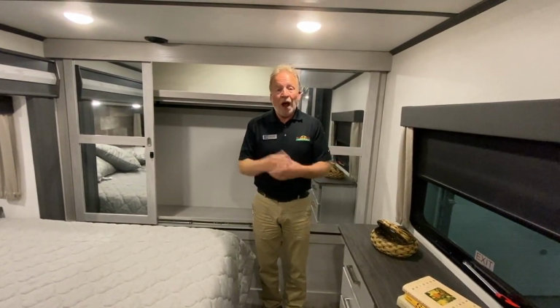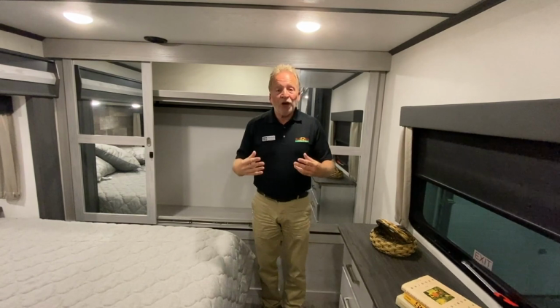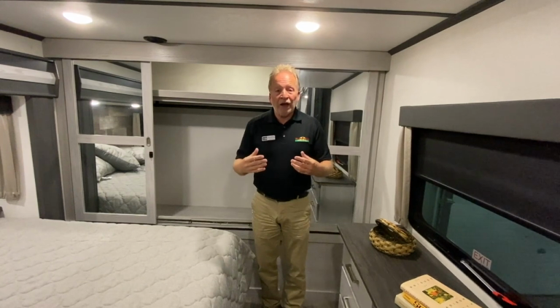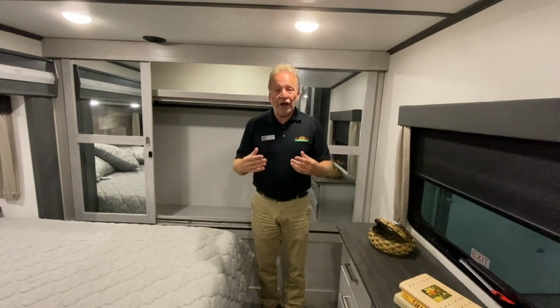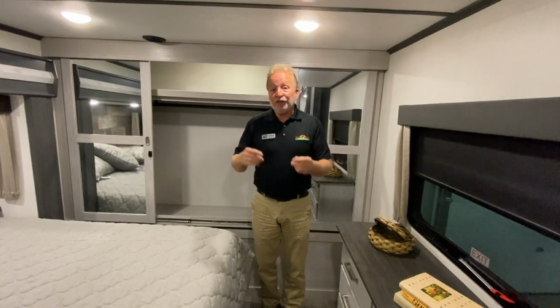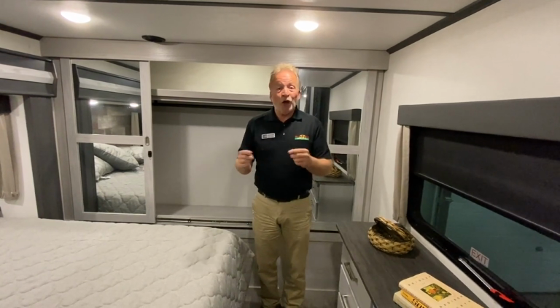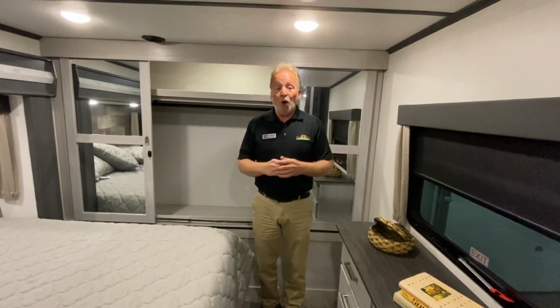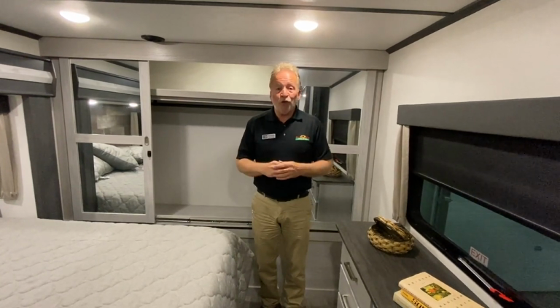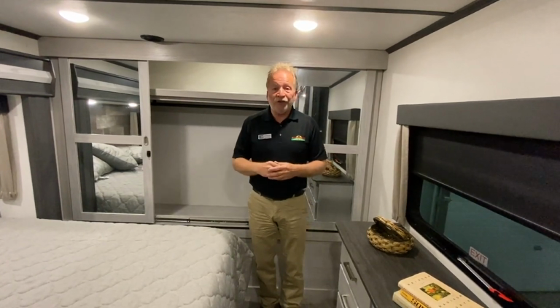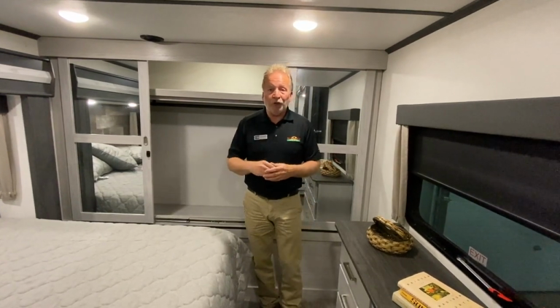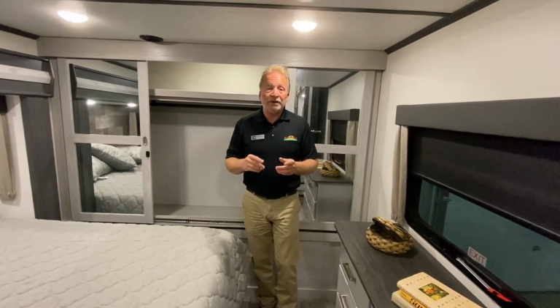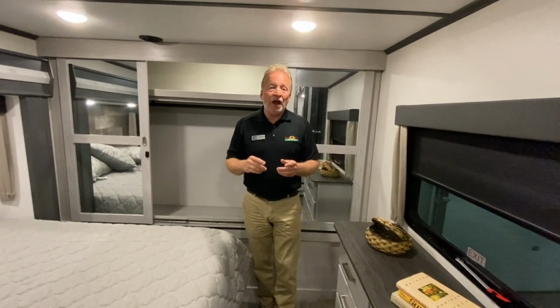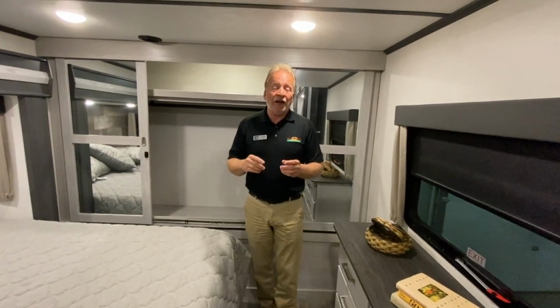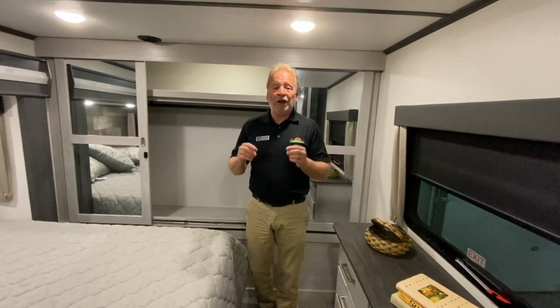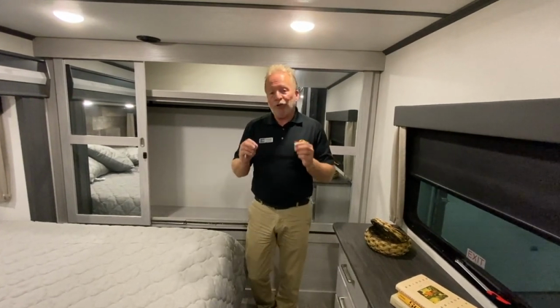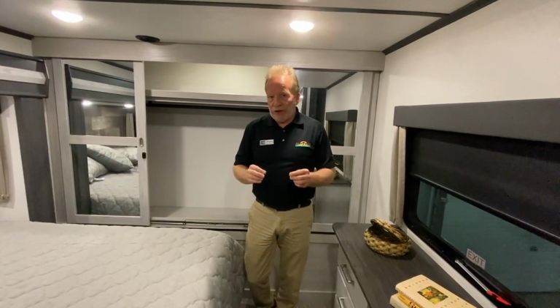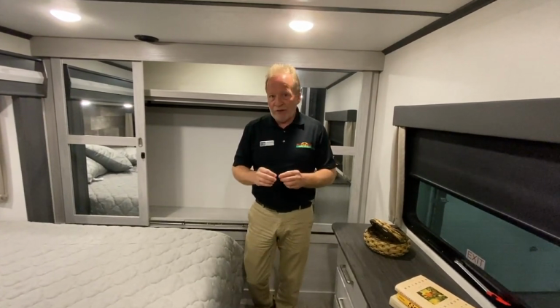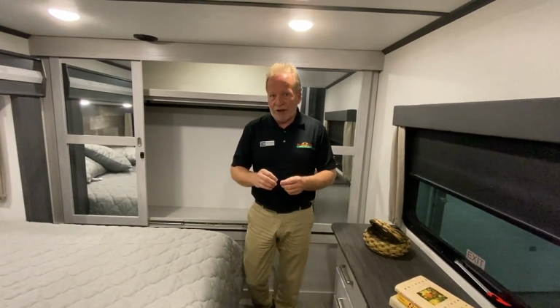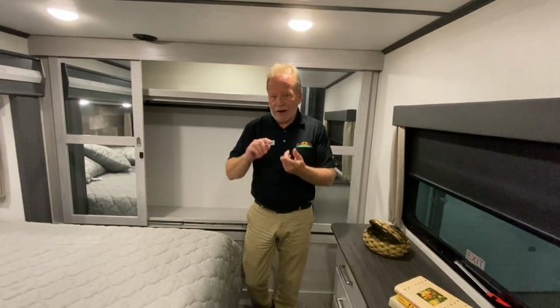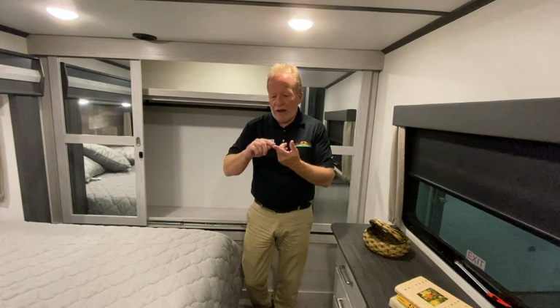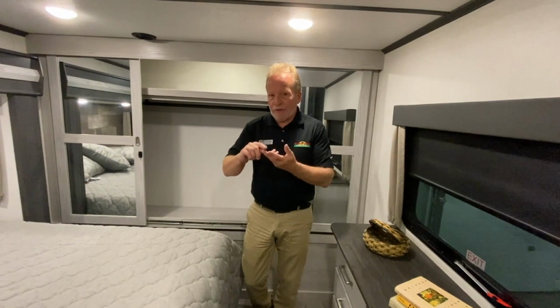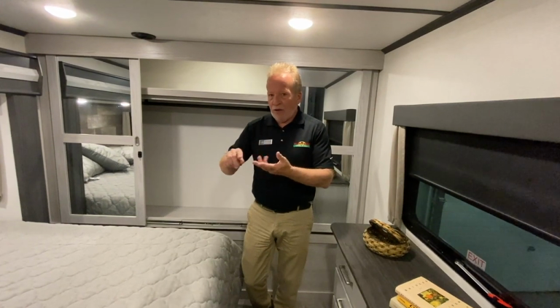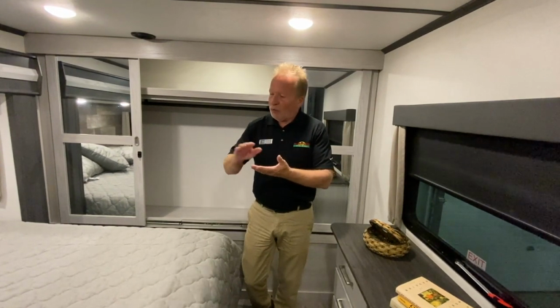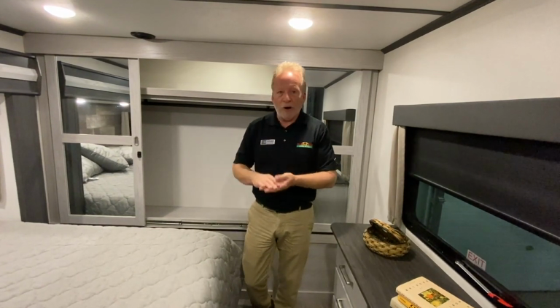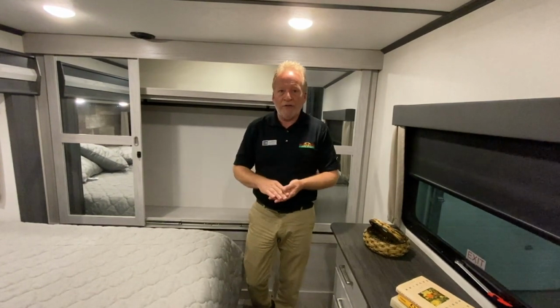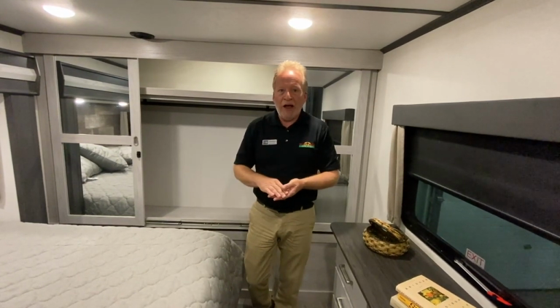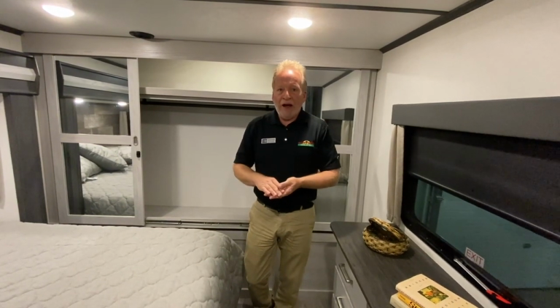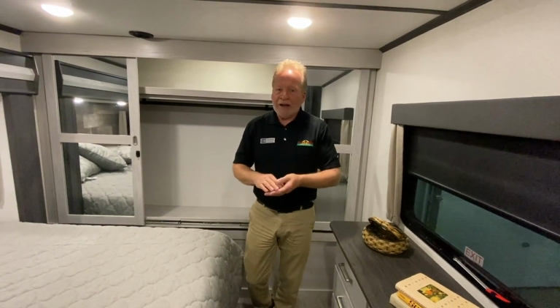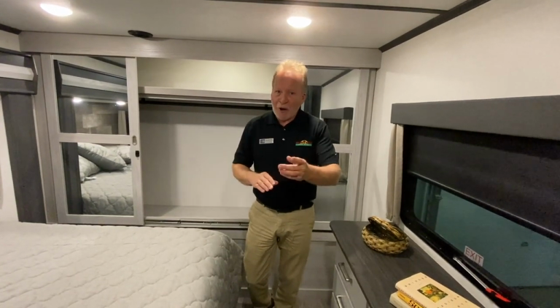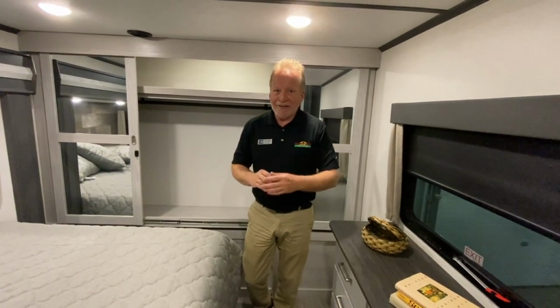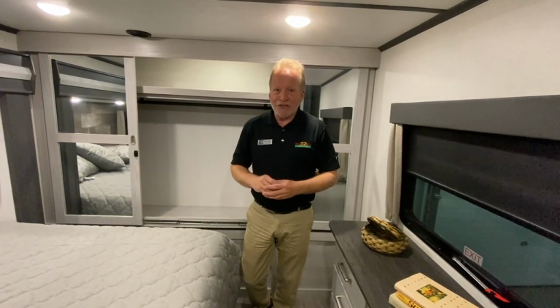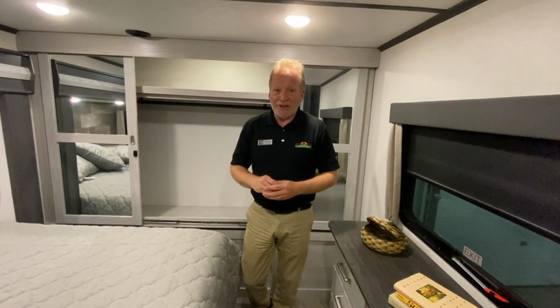I'm John Hancock. This is another Walkthrough Wednesday with the Montana High Country 377 FL, or Front Living. Come on, let's do this.